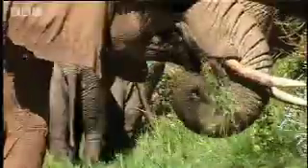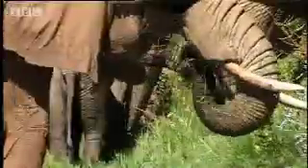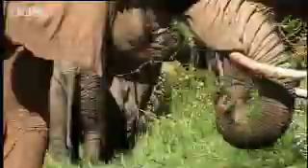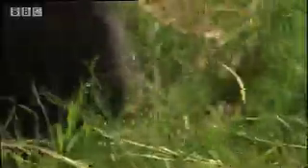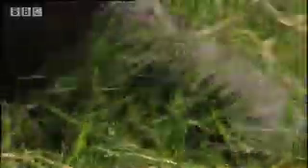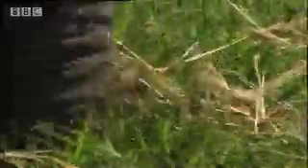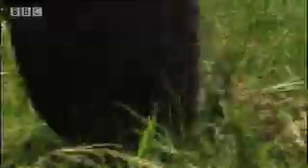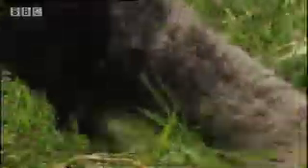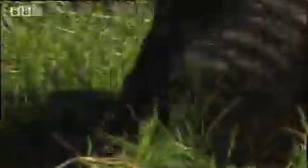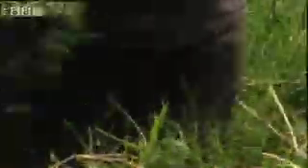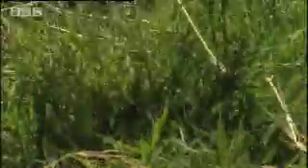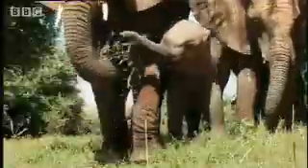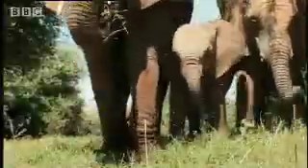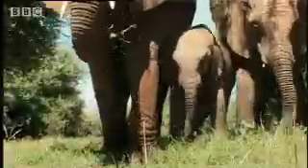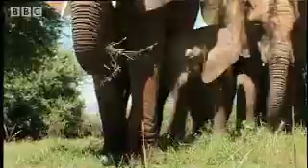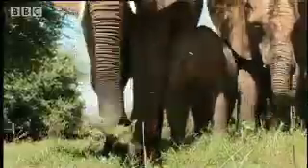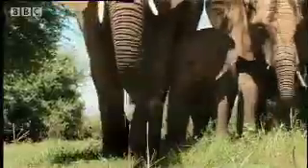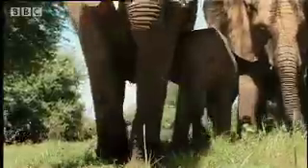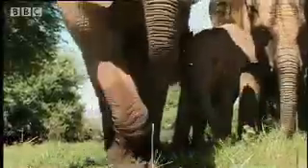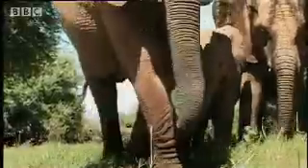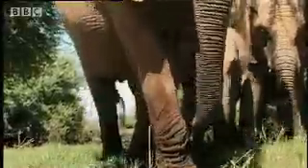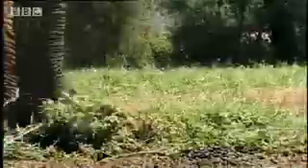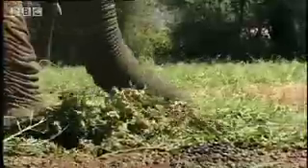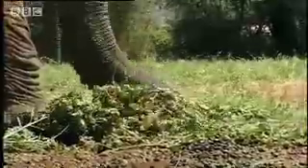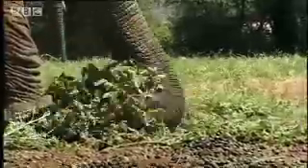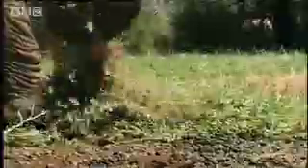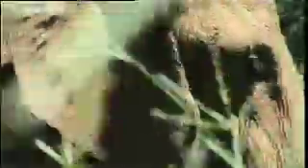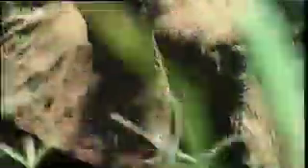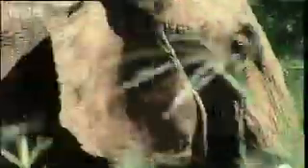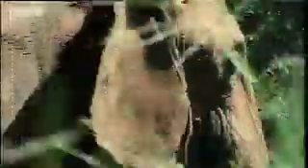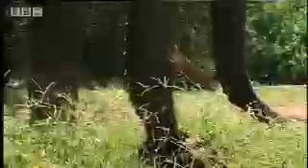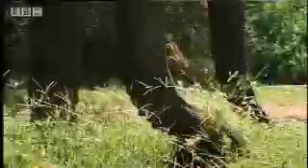If you're an elephant, eating grass demands considerable manipulative skills. A young student has plenty of time to watch and learn. Feeding takes up 80% of an adult's time.